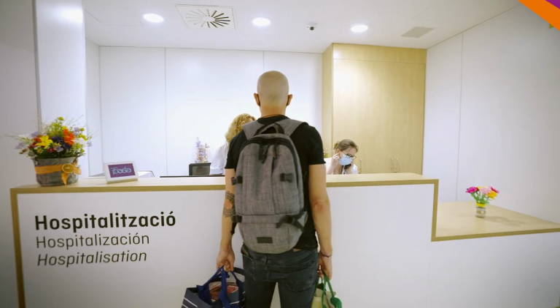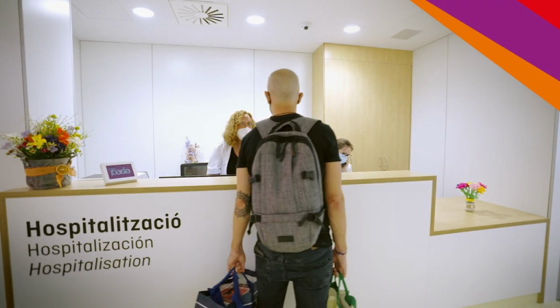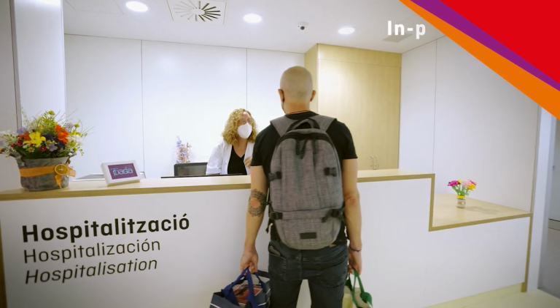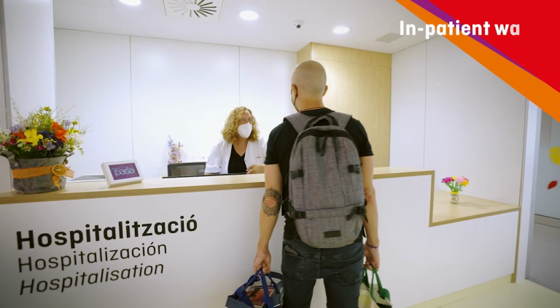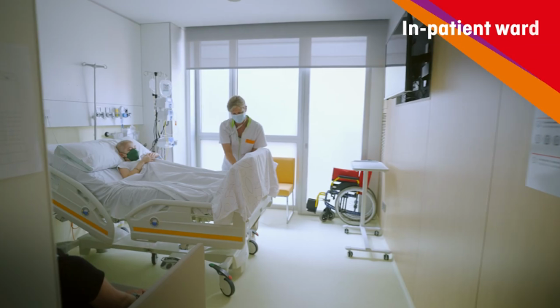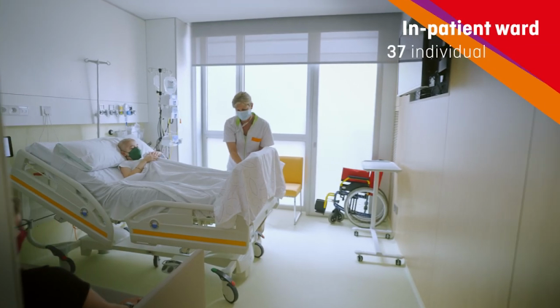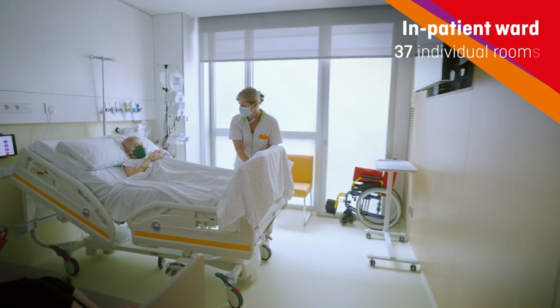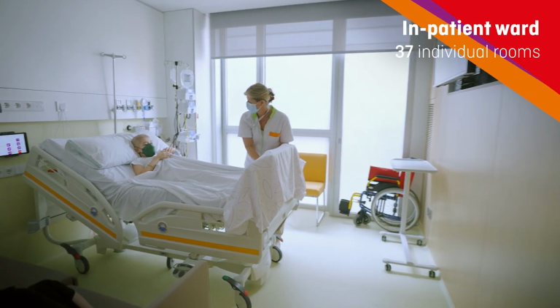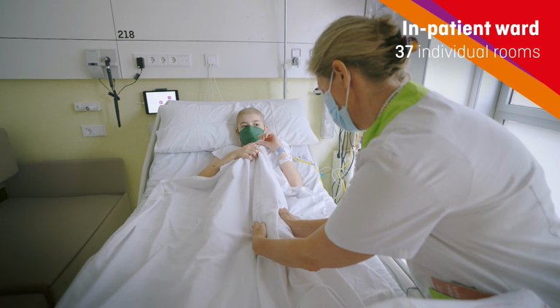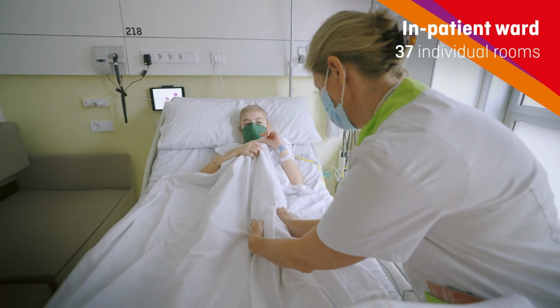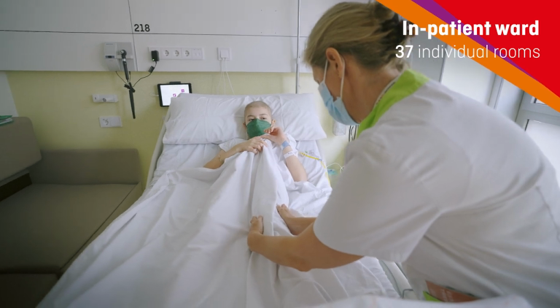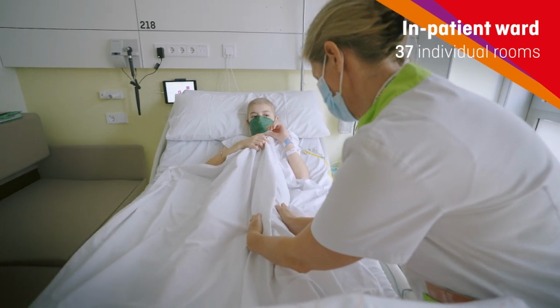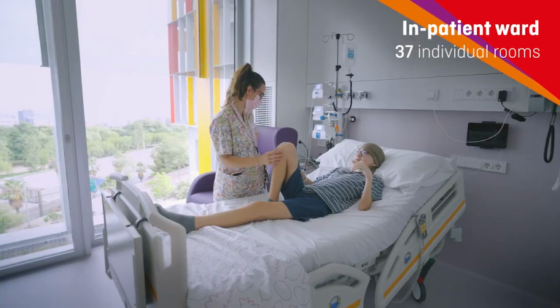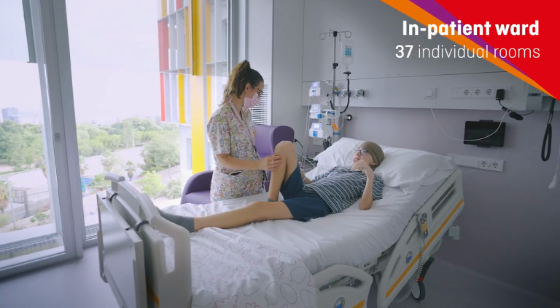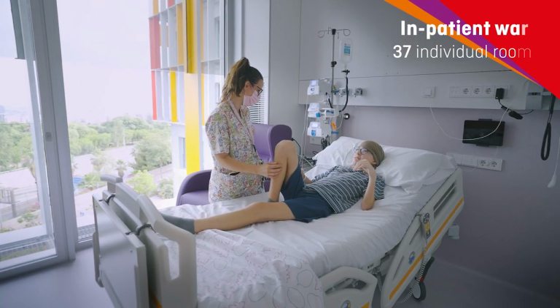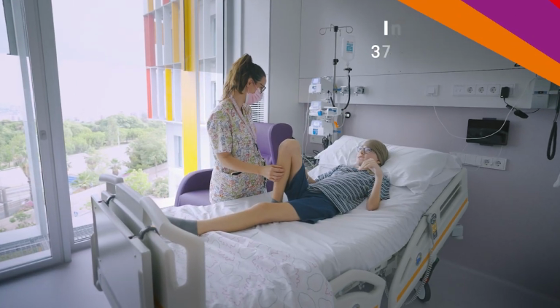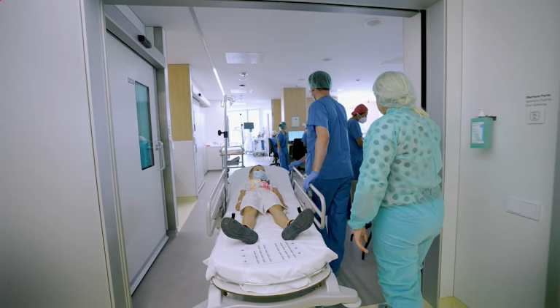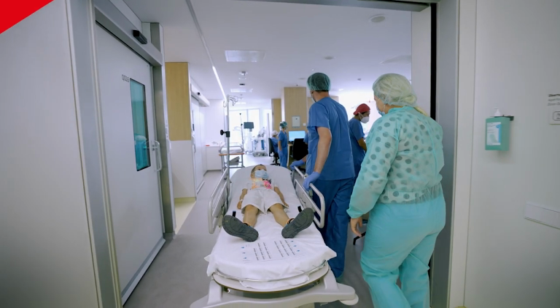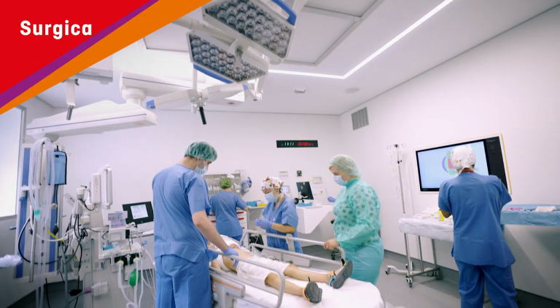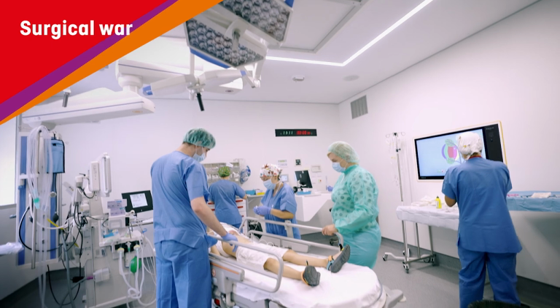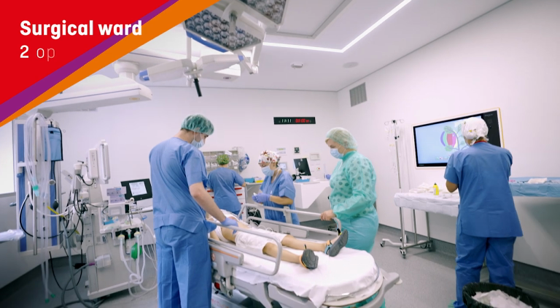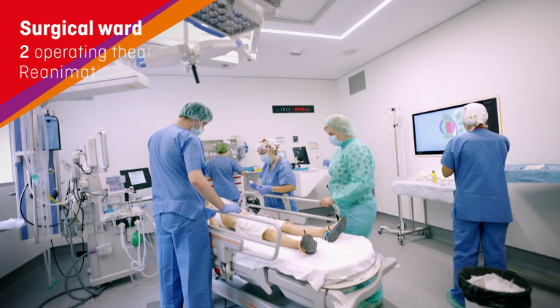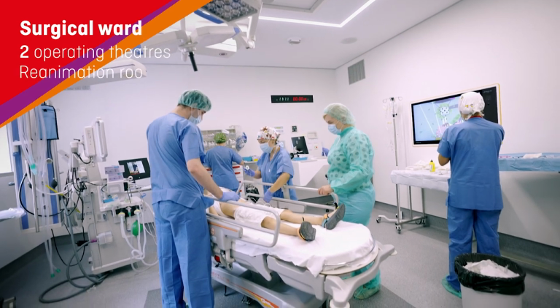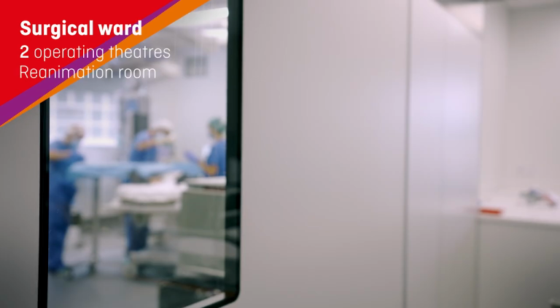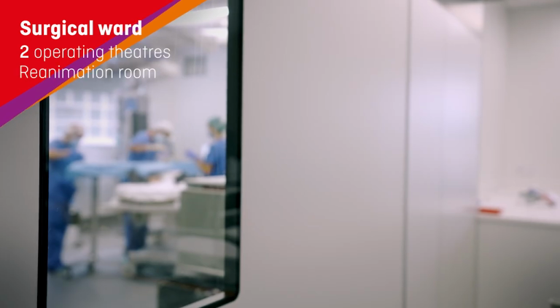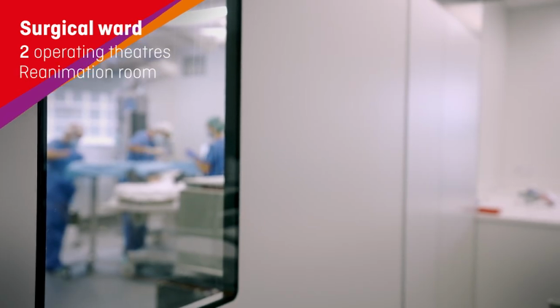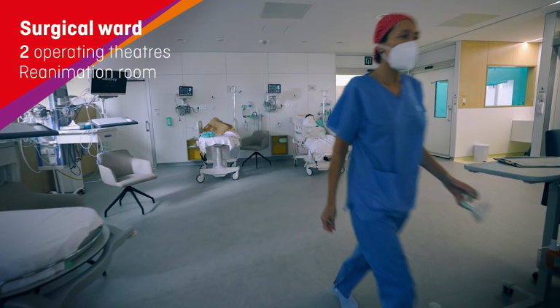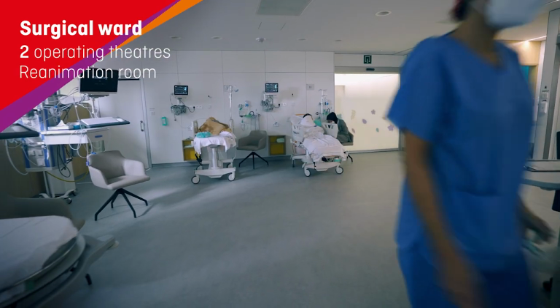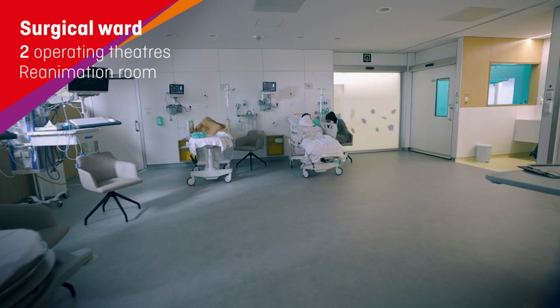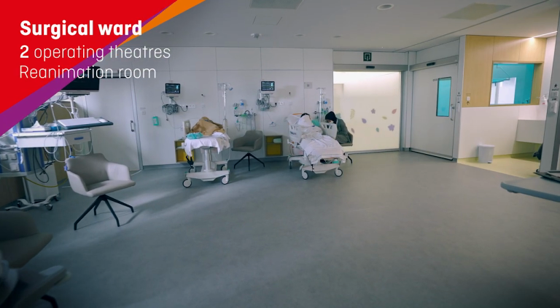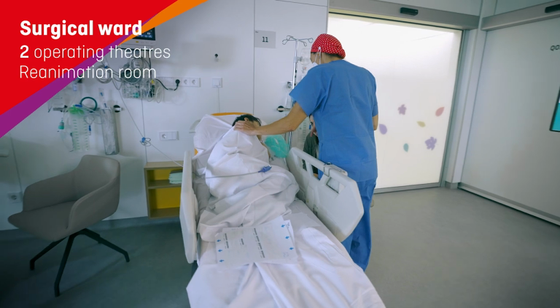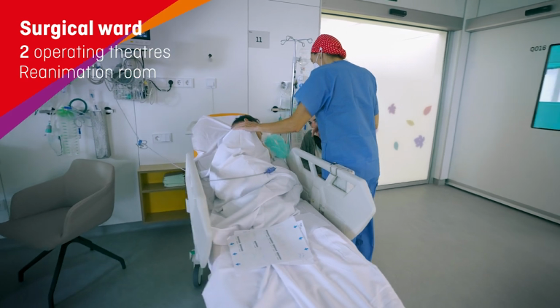And for those of us who have to stay here longer, there is a ward with very big and comfortable rooms. And if one of us needs a simple surgical intervention, it can now be done in the same building.